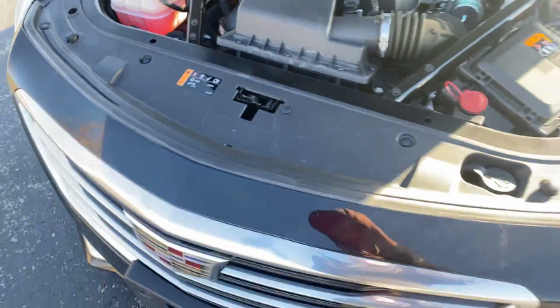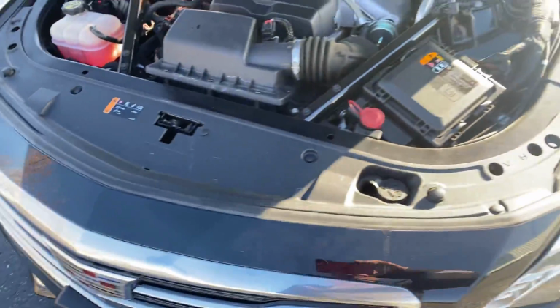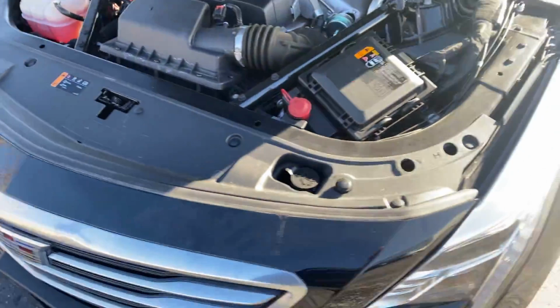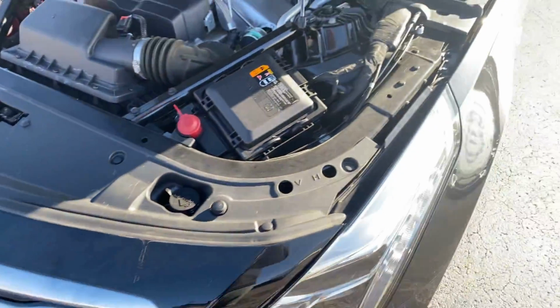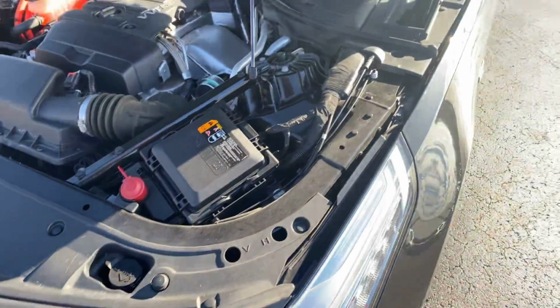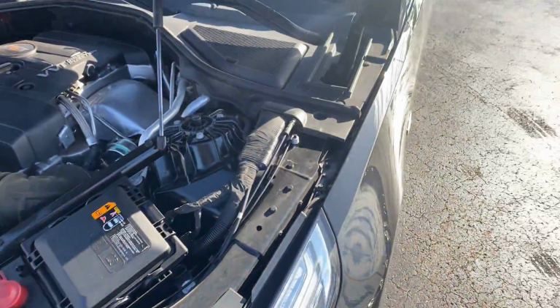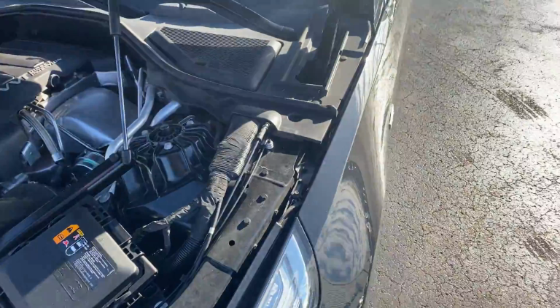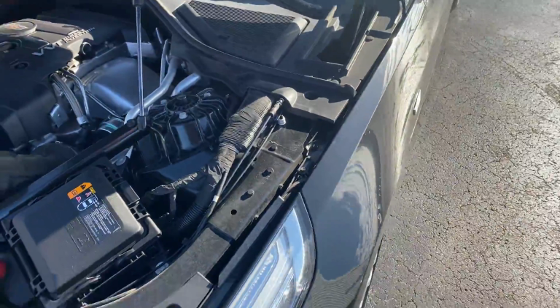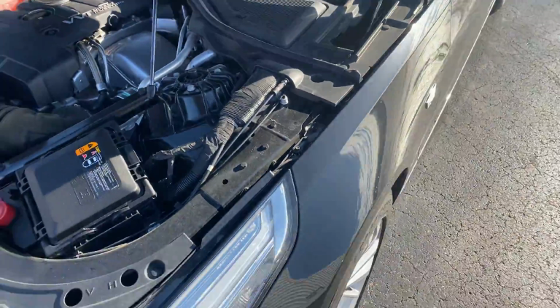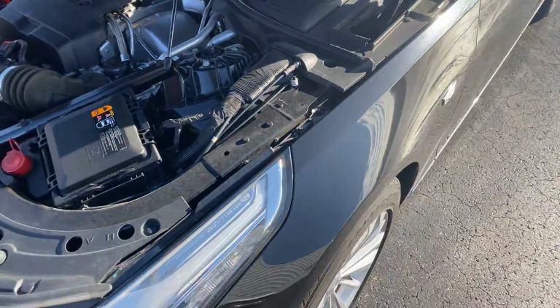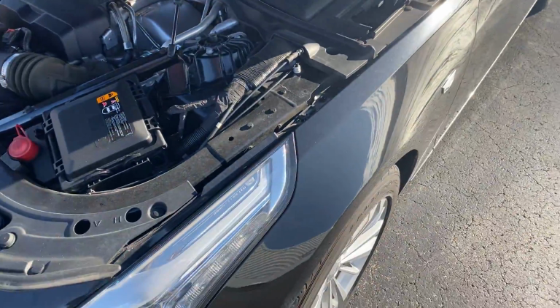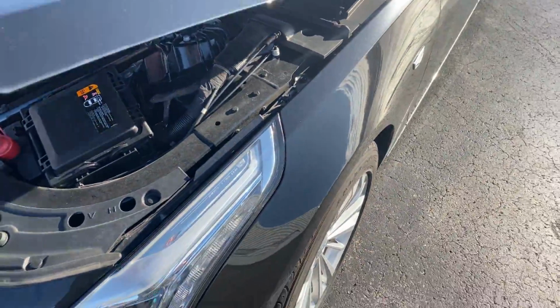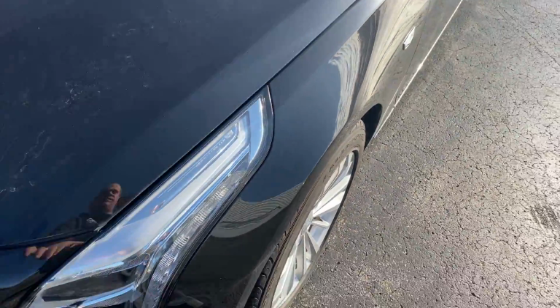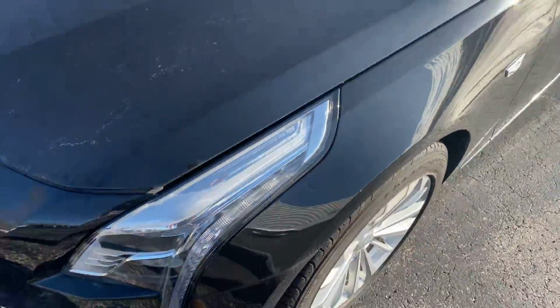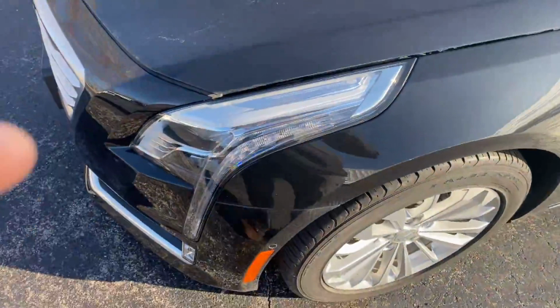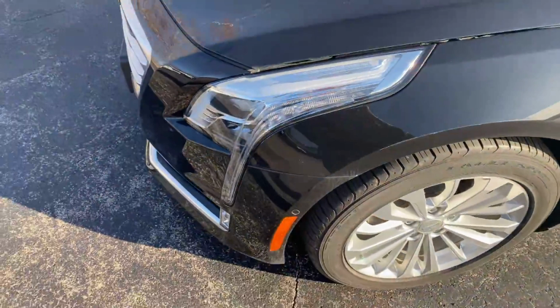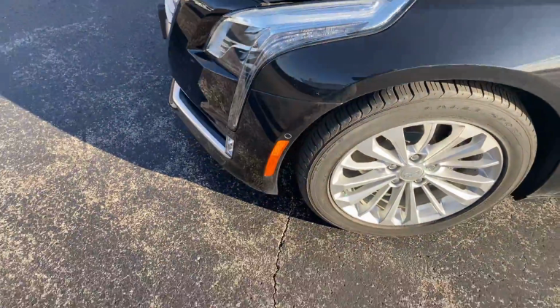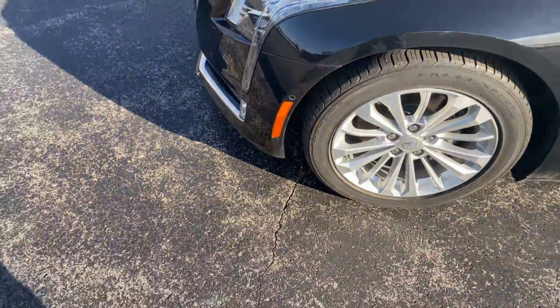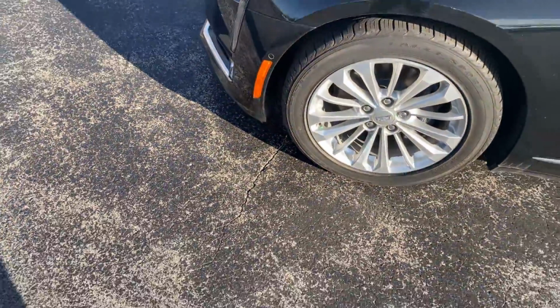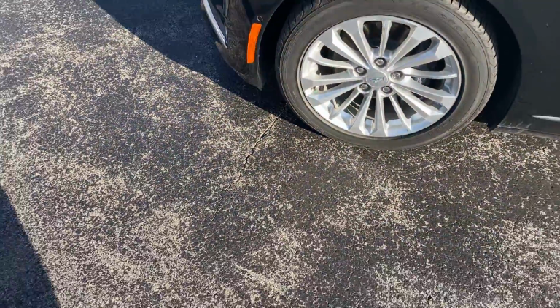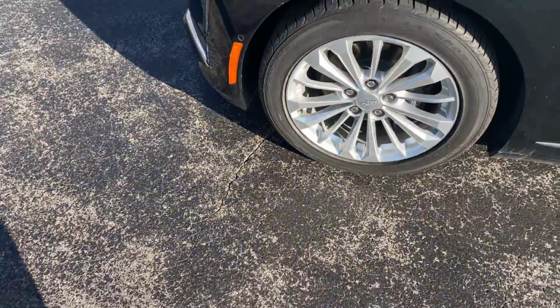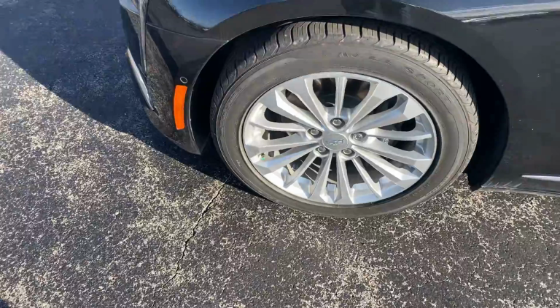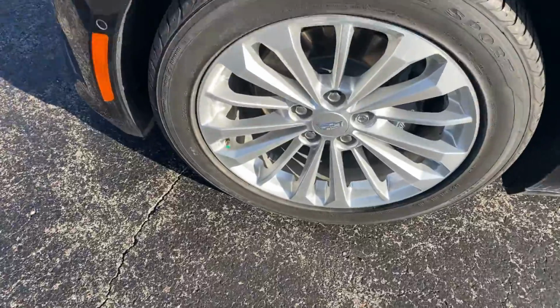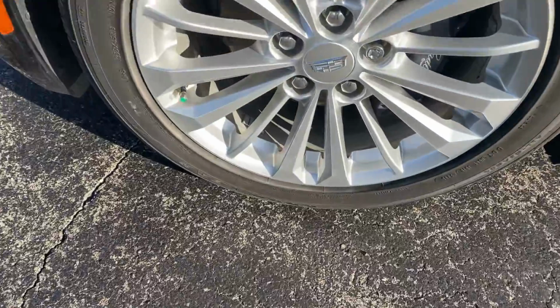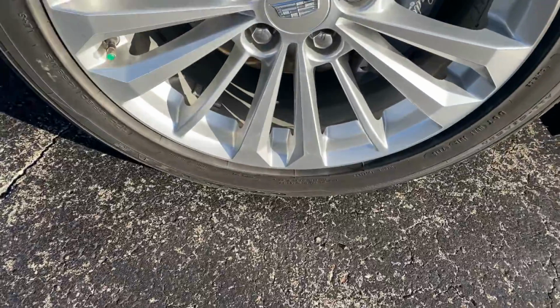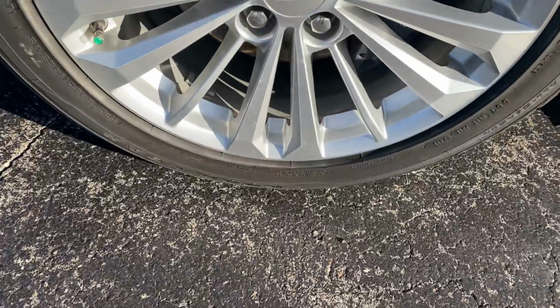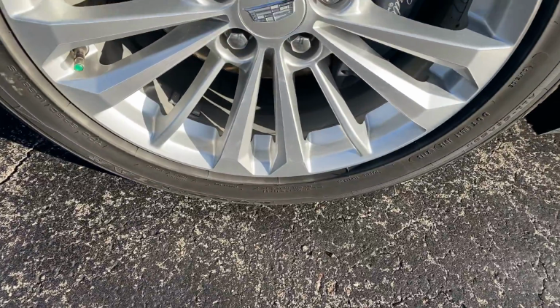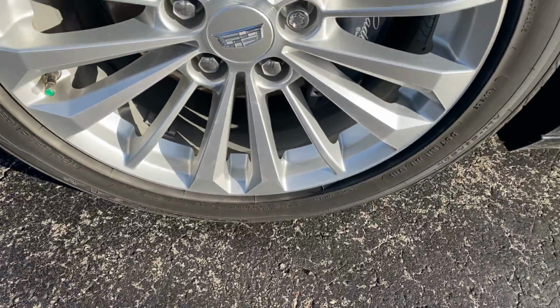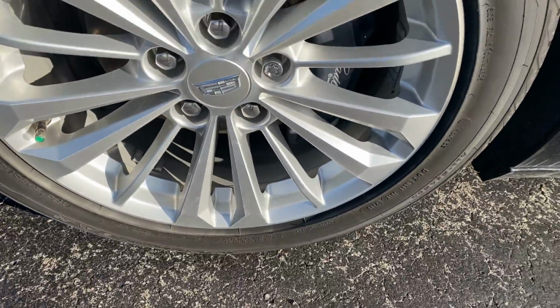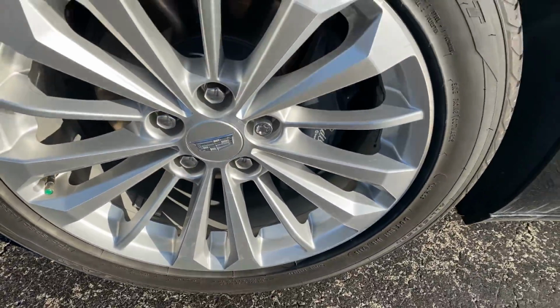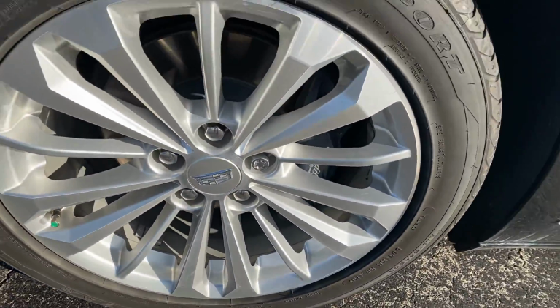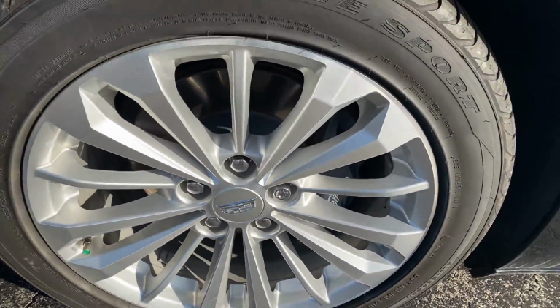As I'm walking around here, any flaws I see I will point out to you. Take a look here at the front wheel — there's no curb rash here.